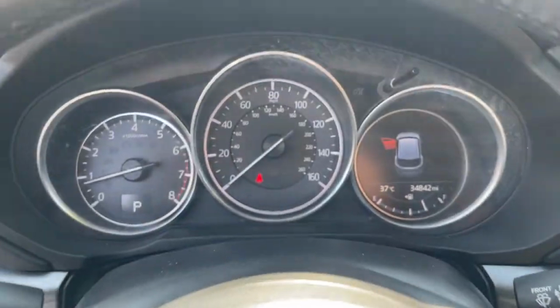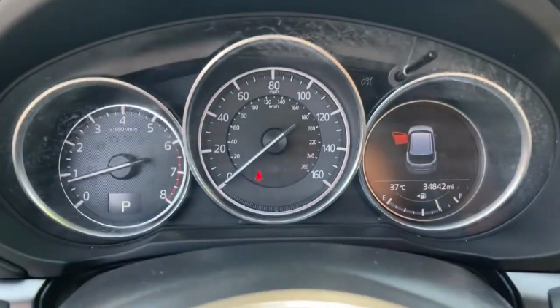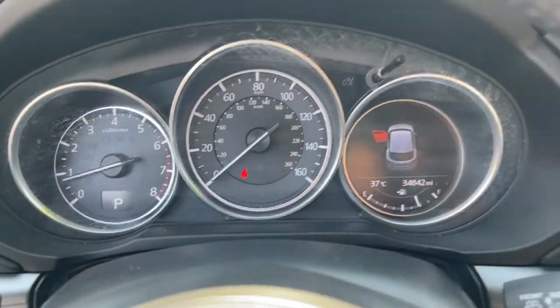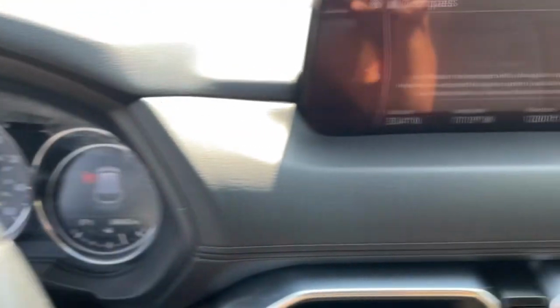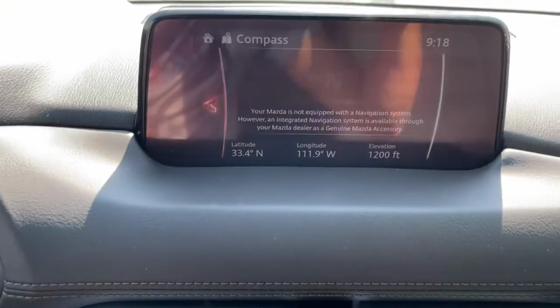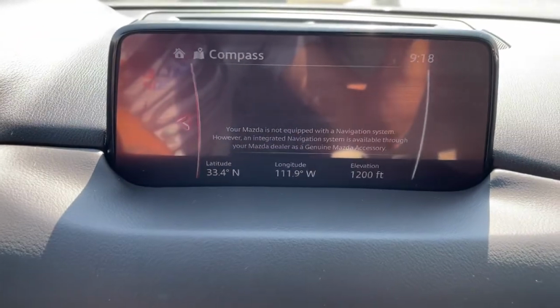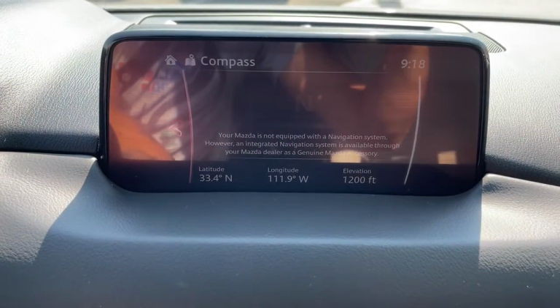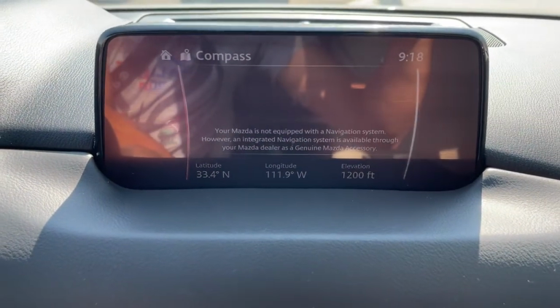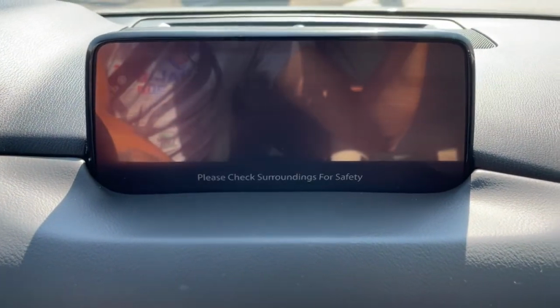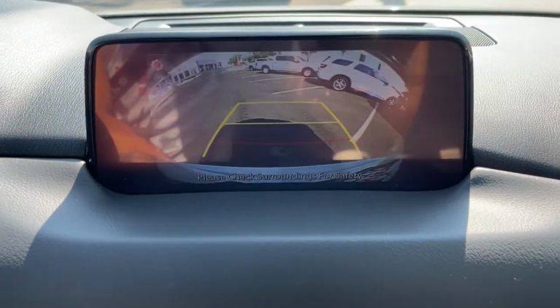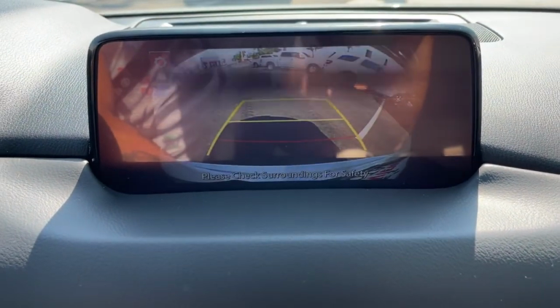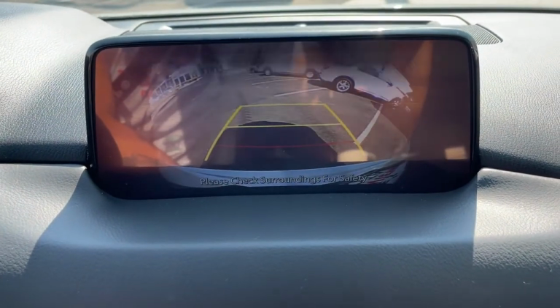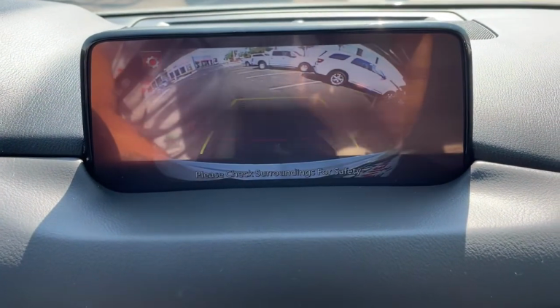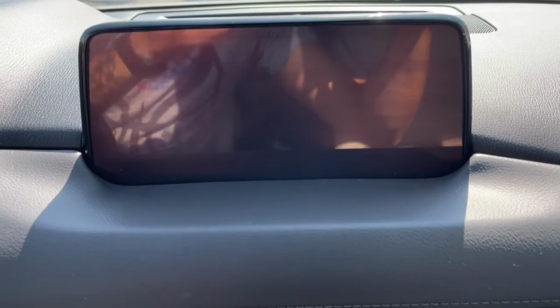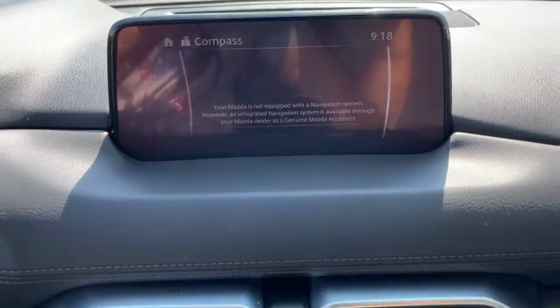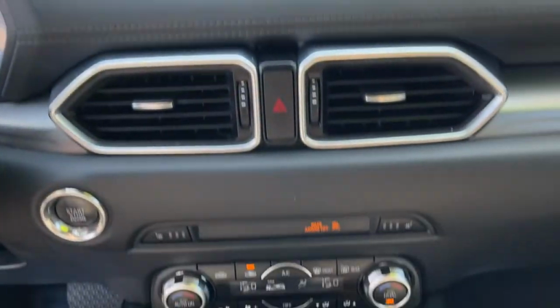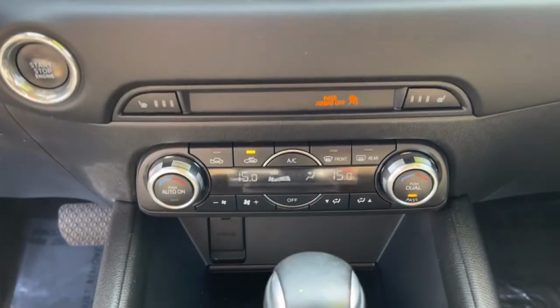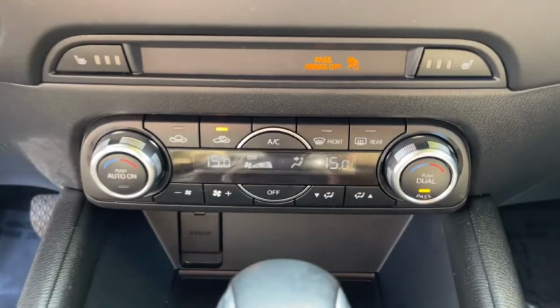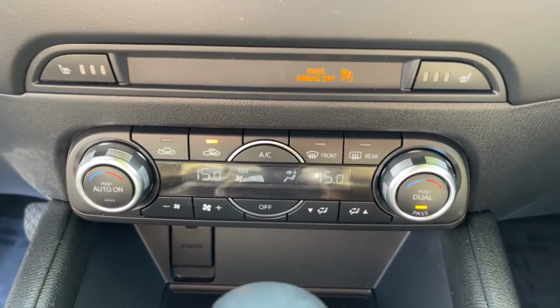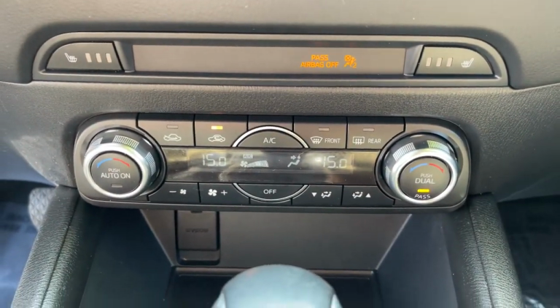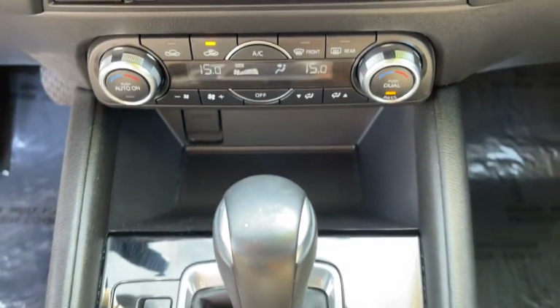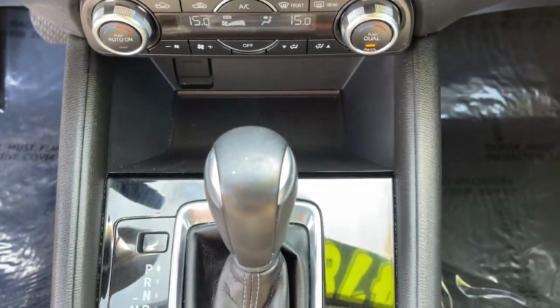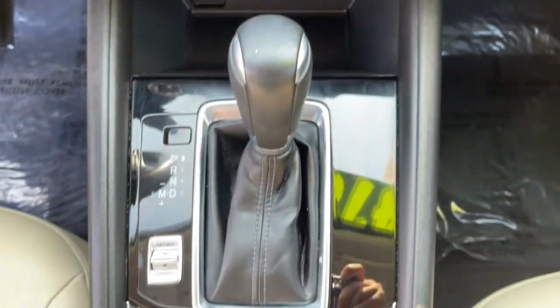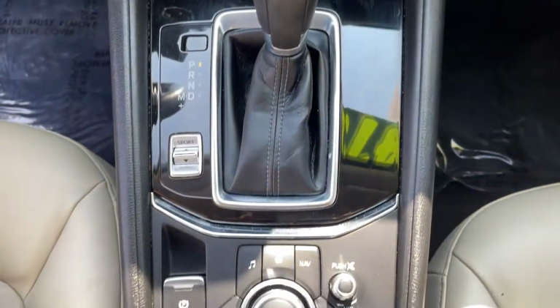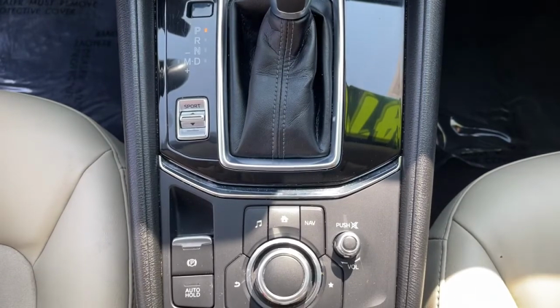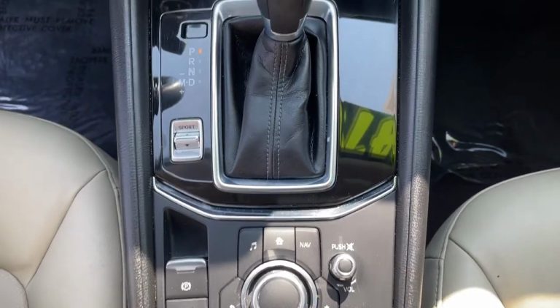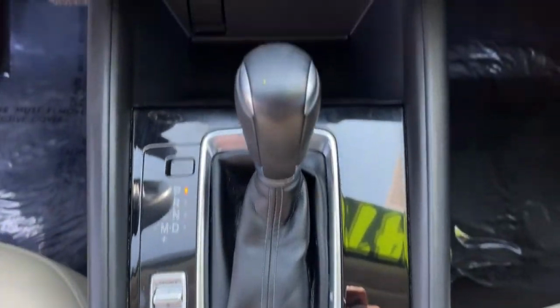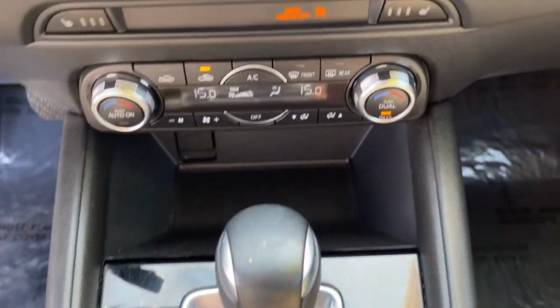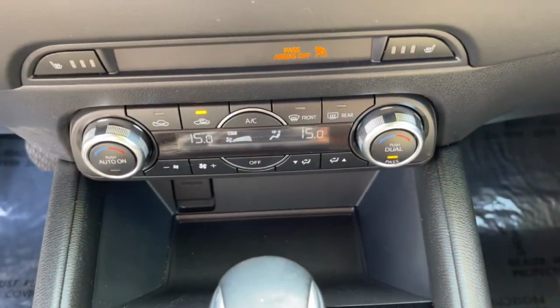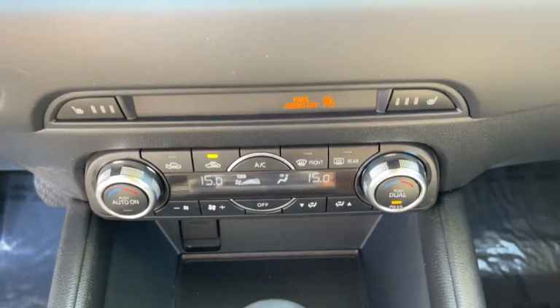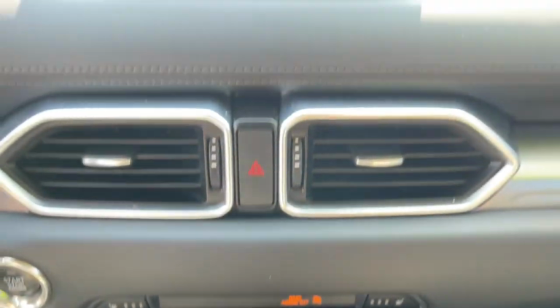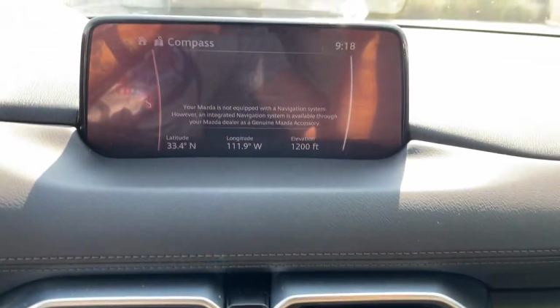The following are some of this vehicle's highlighted options: keyless entry, backup camera, adaptive cruise control, keyless start, lane keeping assist, aluminum wheels, multi-zone AC, blind spot monitor, Bluetooth connection, and heated front seats.